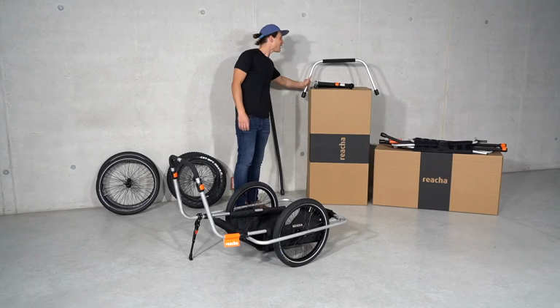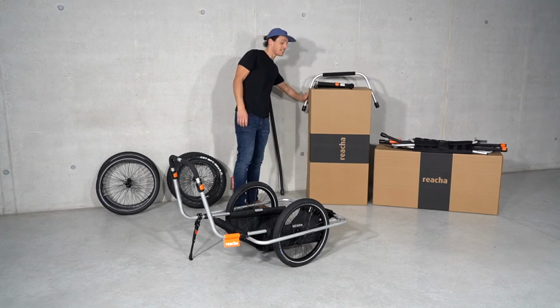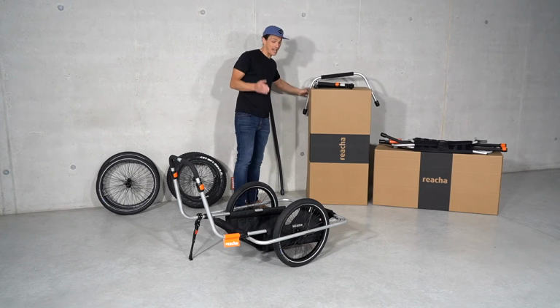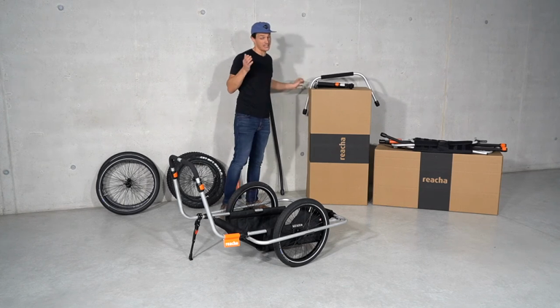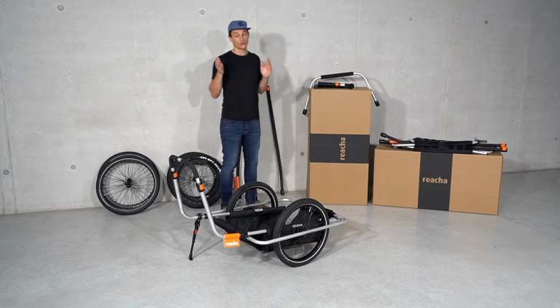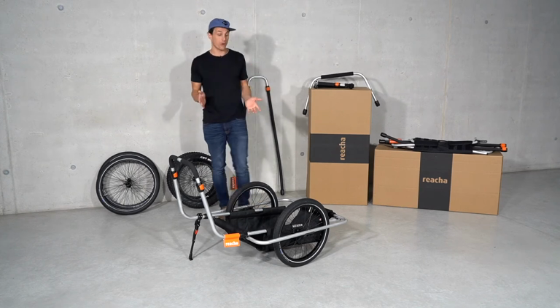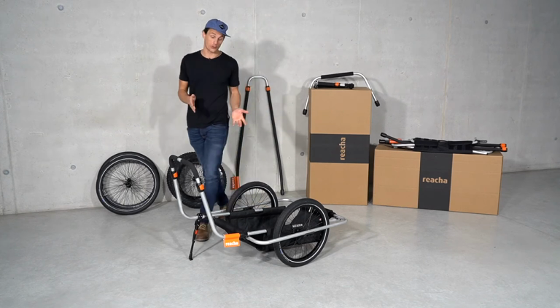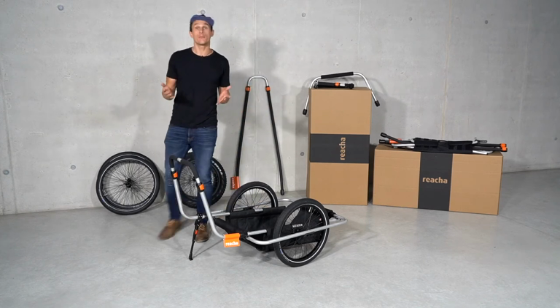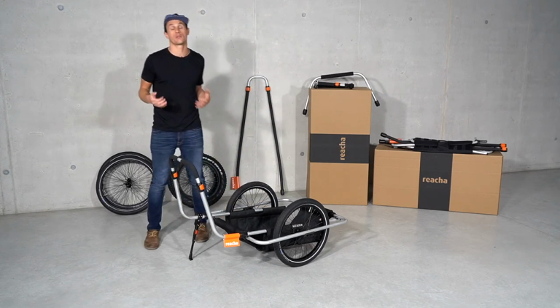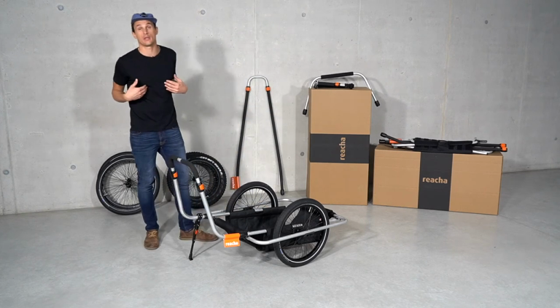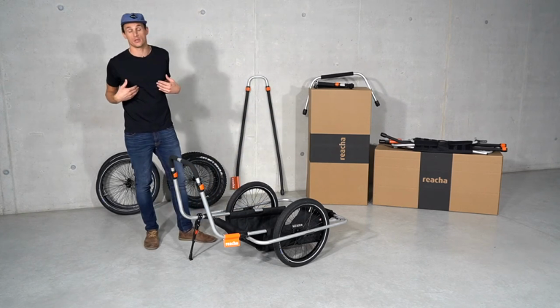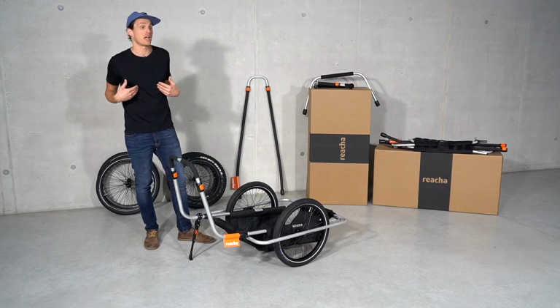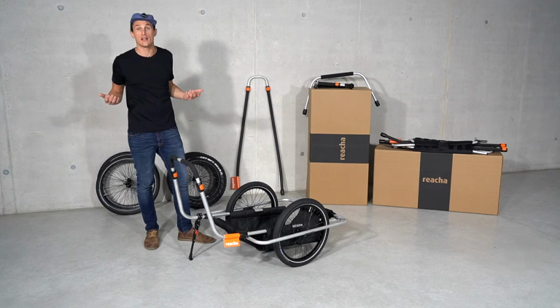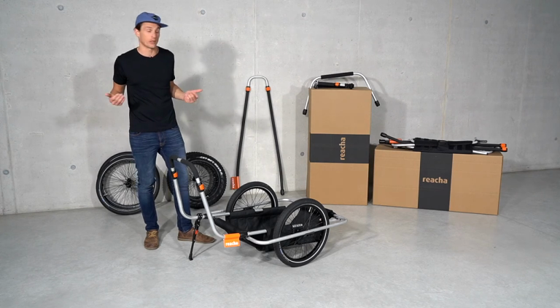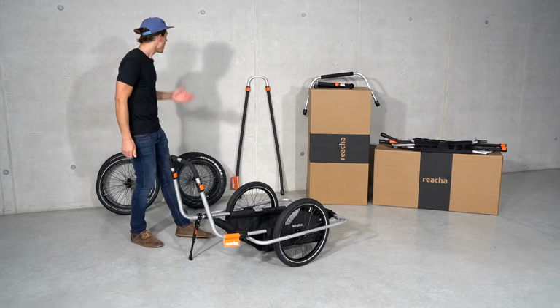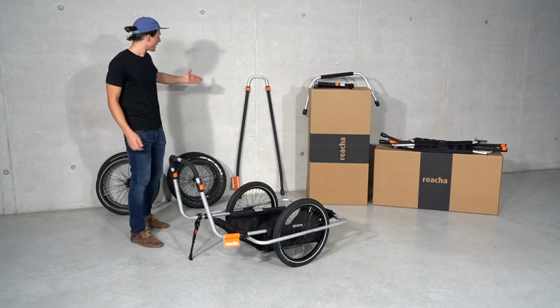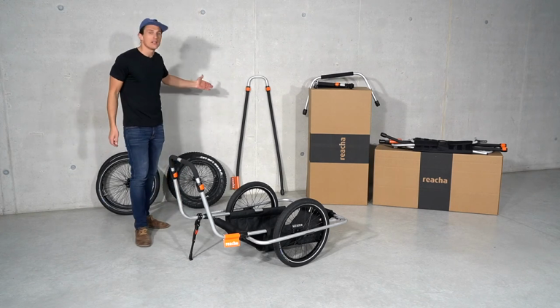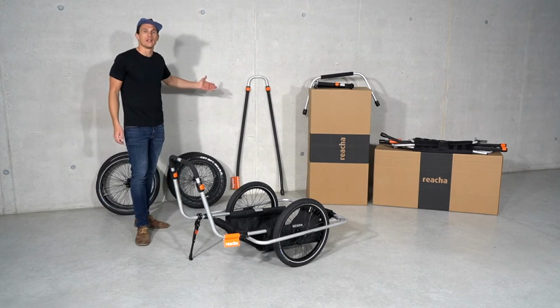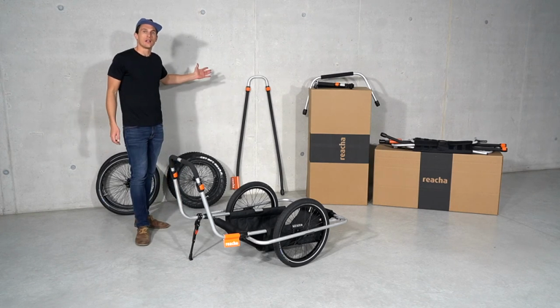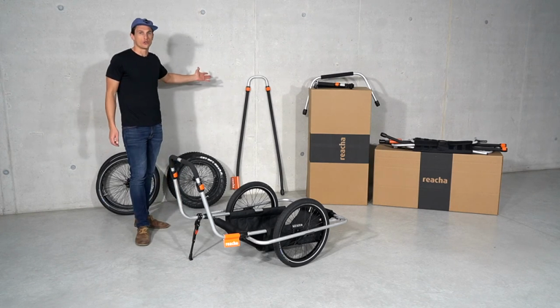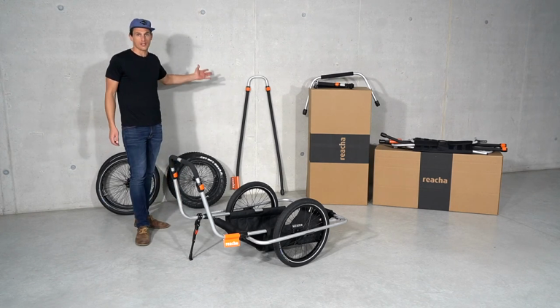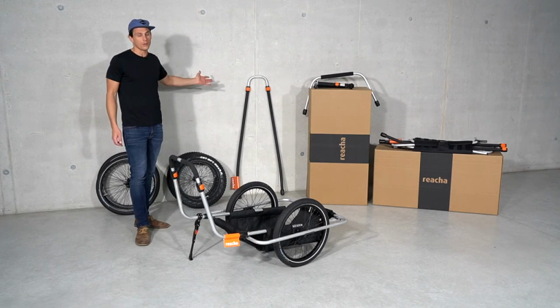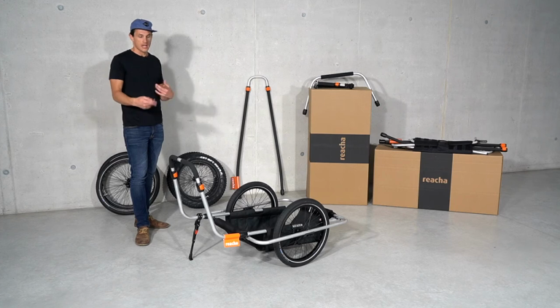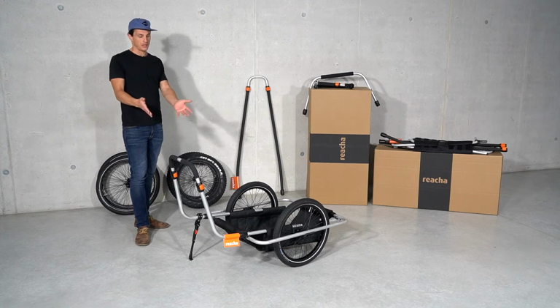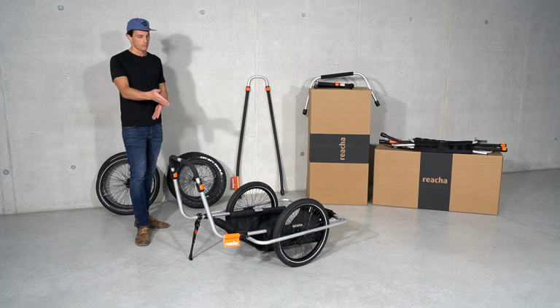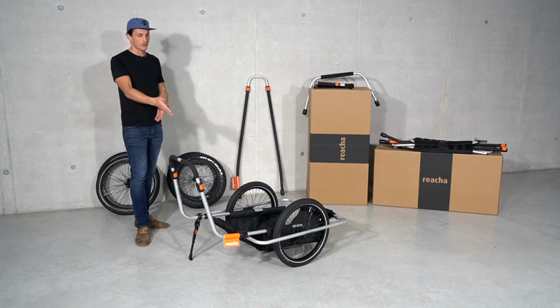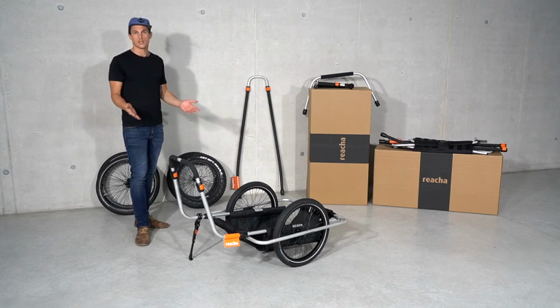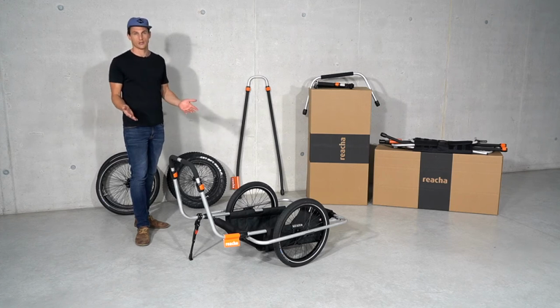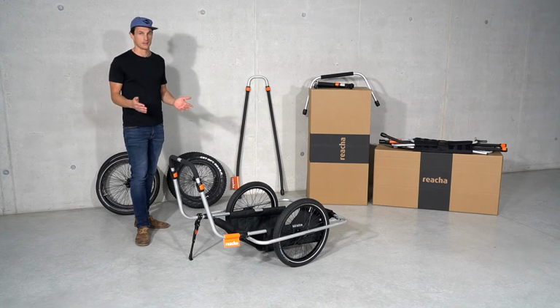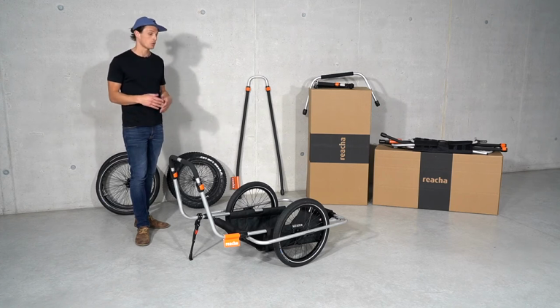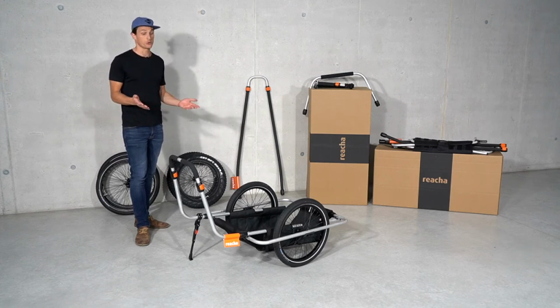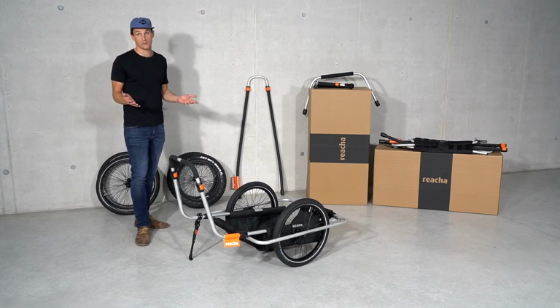And in case it is too small for you — for example, if I would be starting standard paddleboarding — I can get the Drawbar Sport and you can put it on there. It's a modular system, so you have two trailers in one.